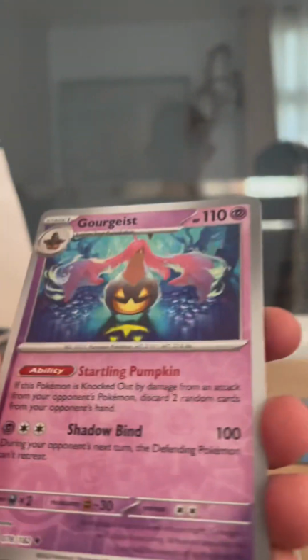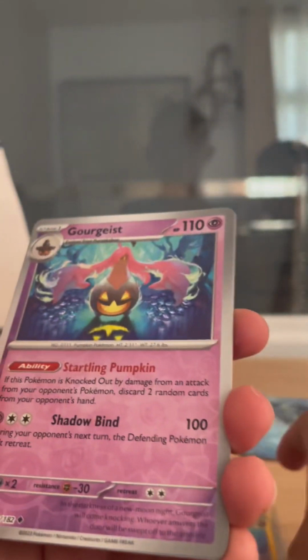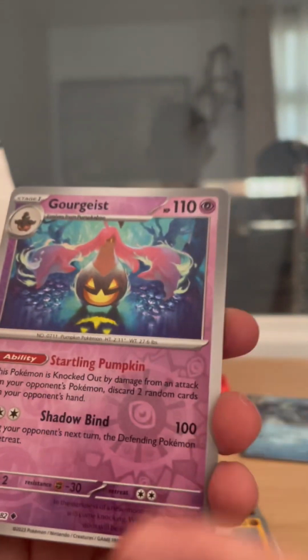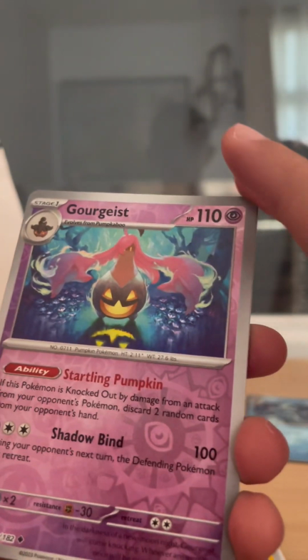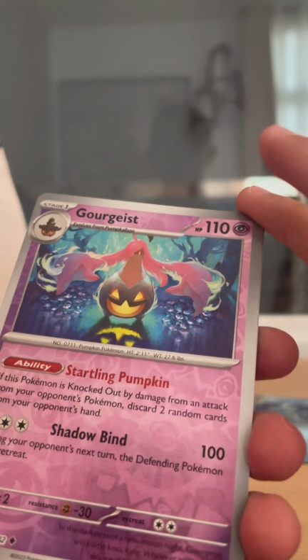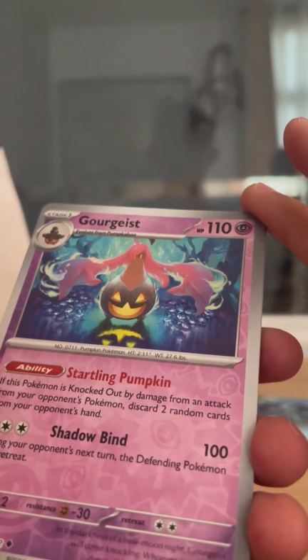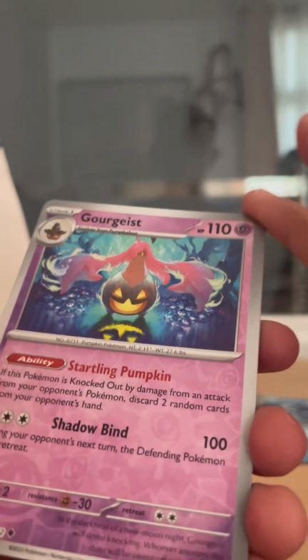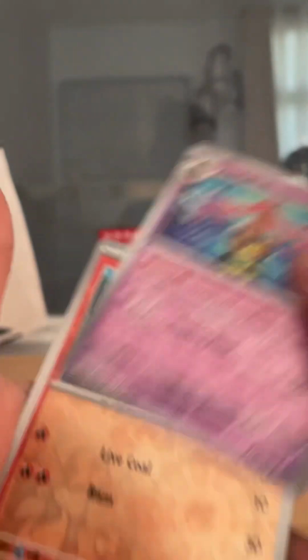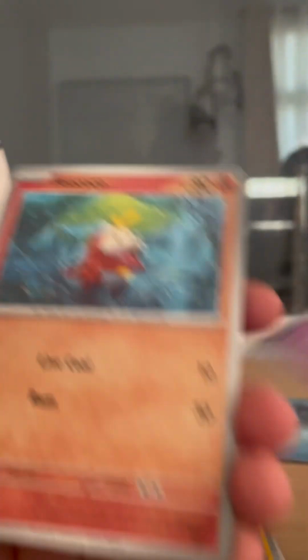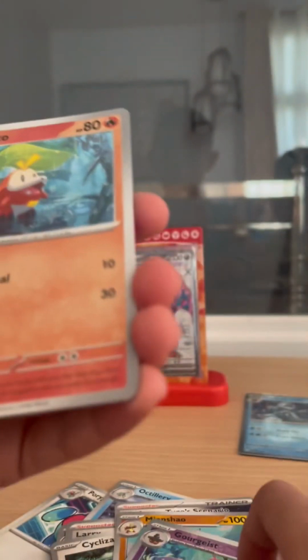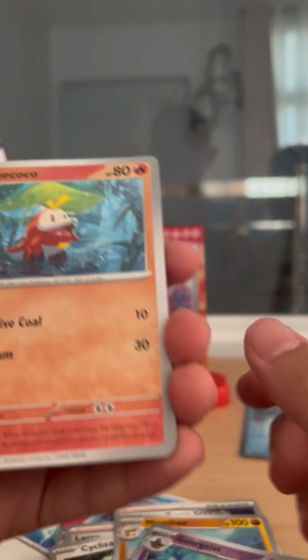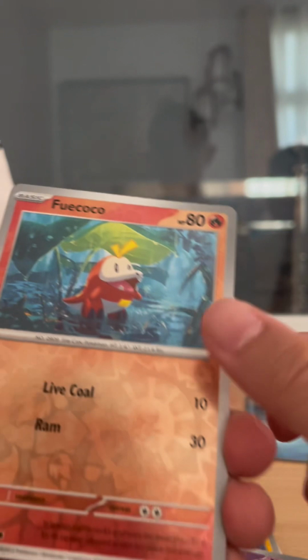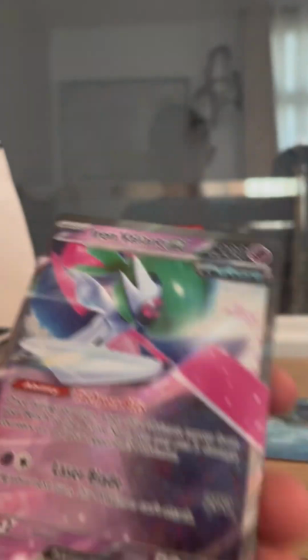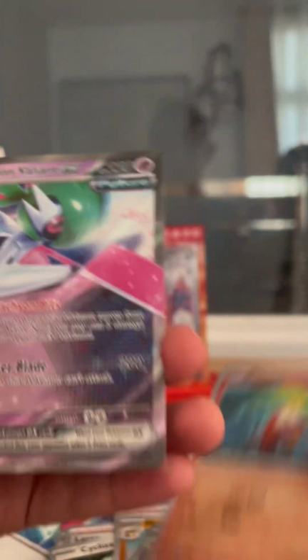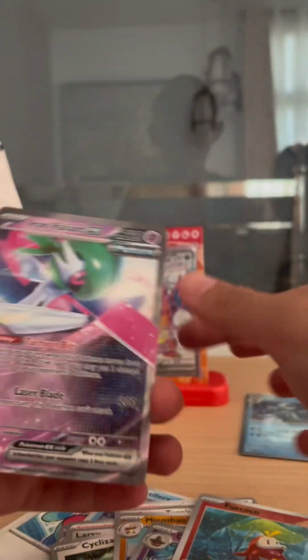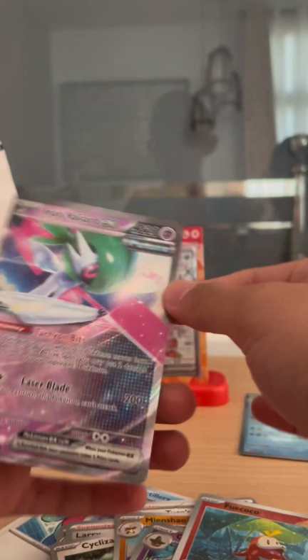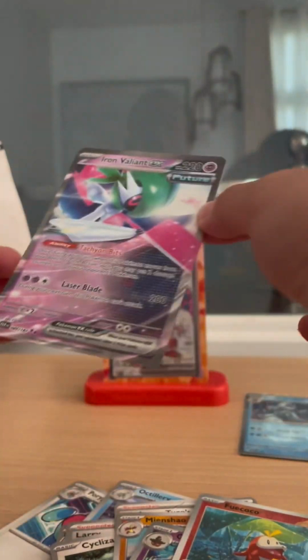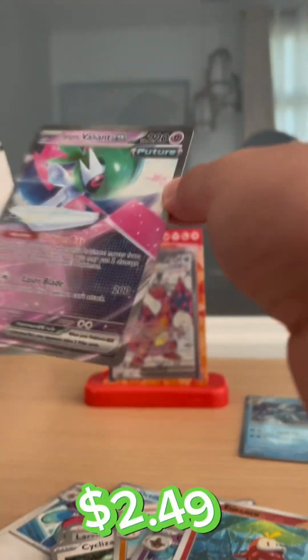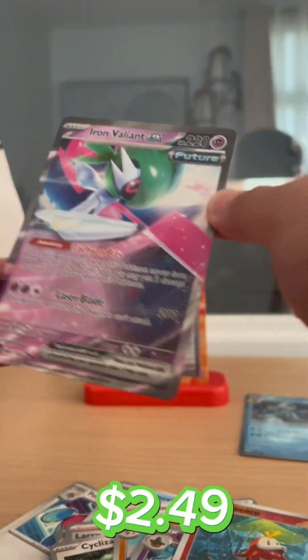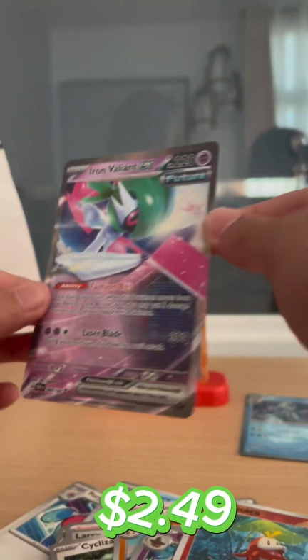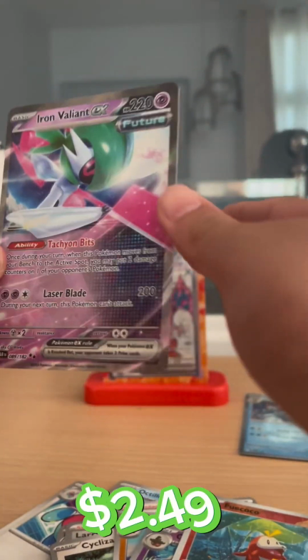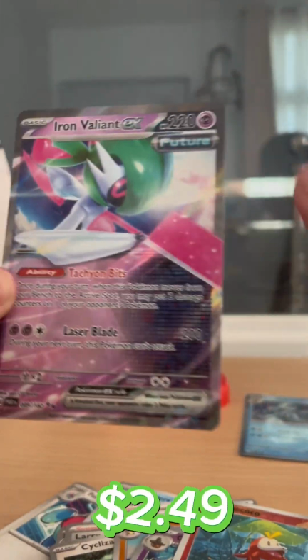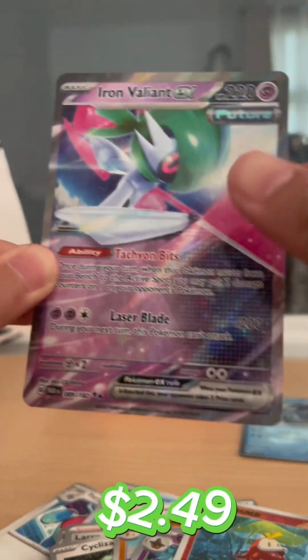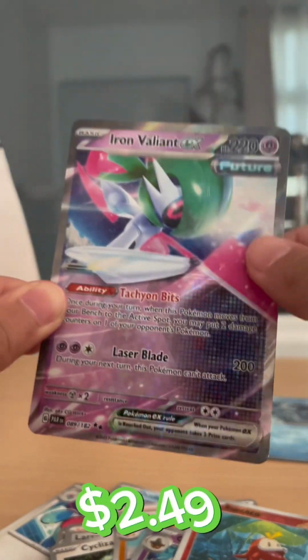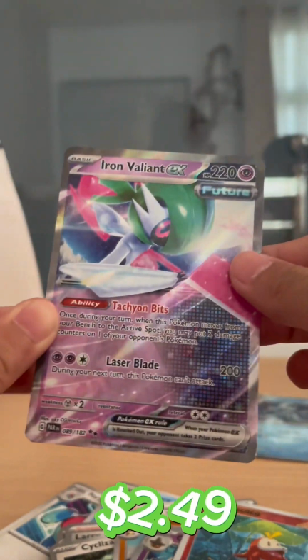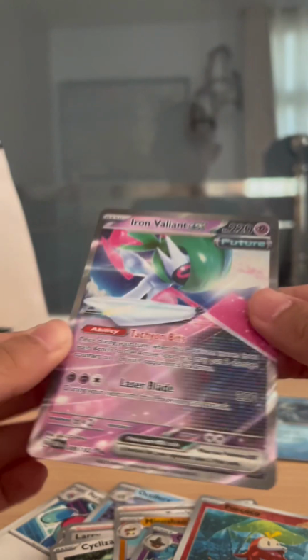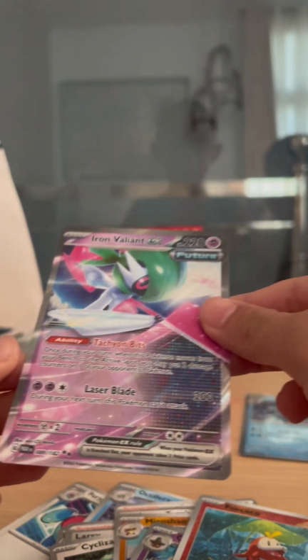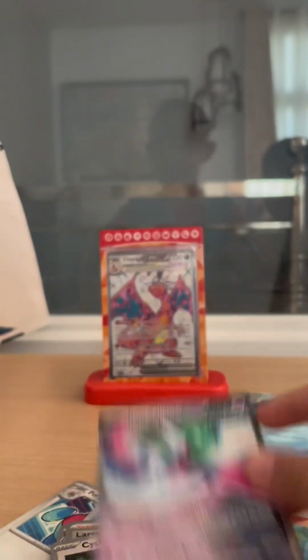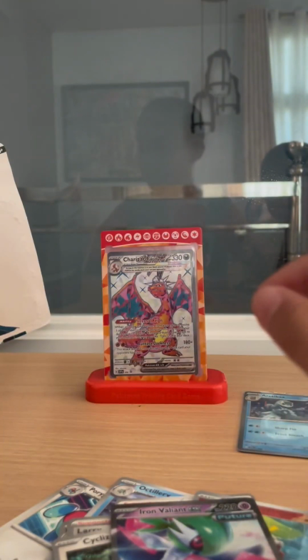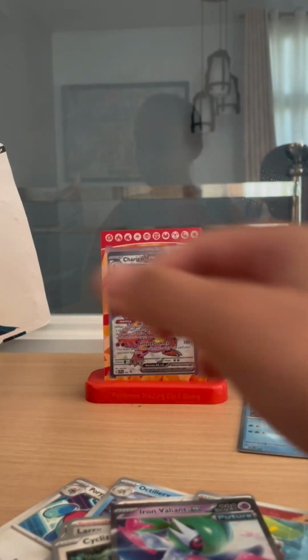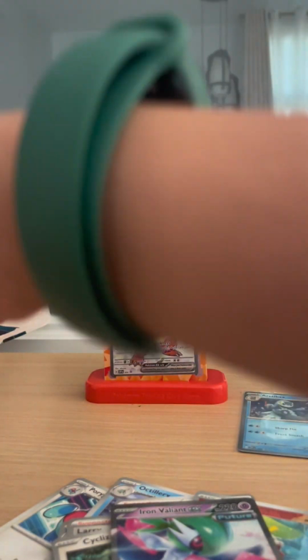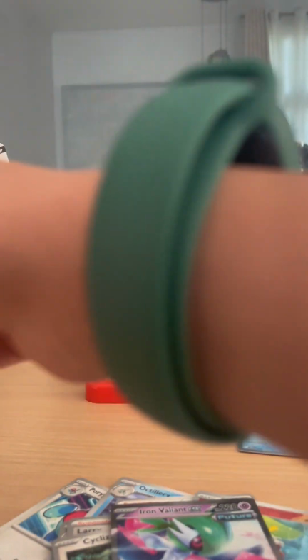Mindshall. Oh! Gorgeous. Fueko. Oh! We doubled up. We doubled up on the Iron Valiant. Wait — is it a double? Yeah, that's a double up.